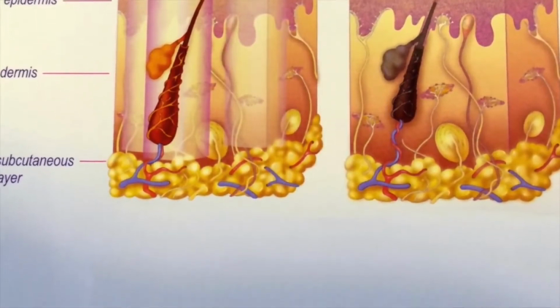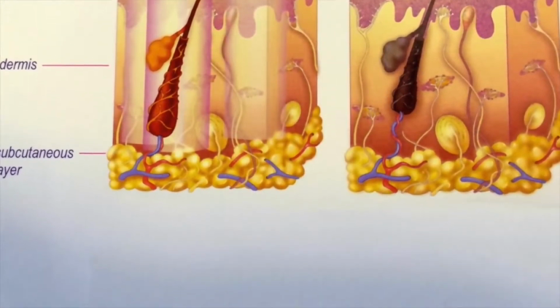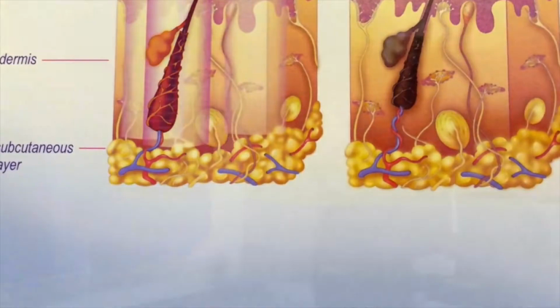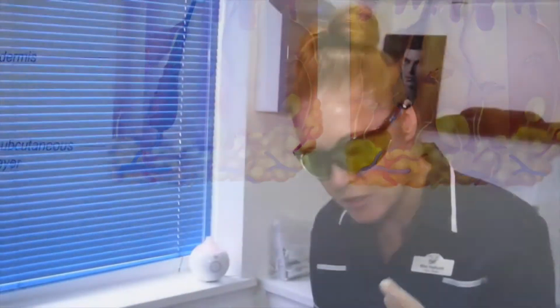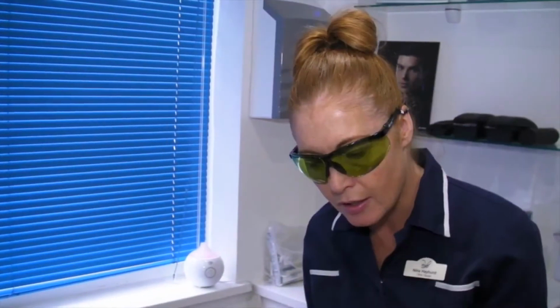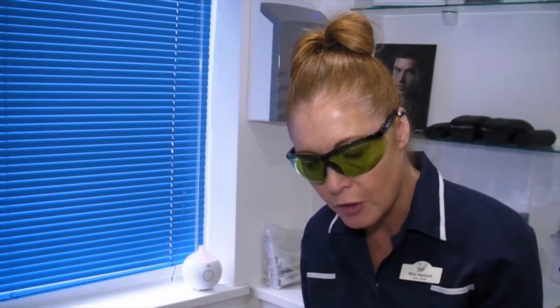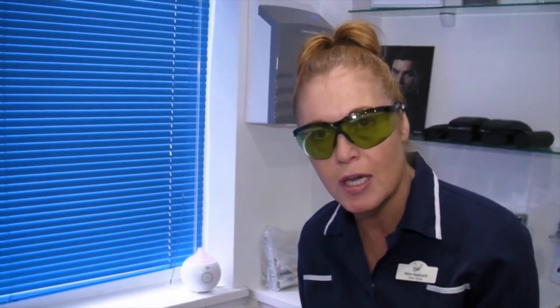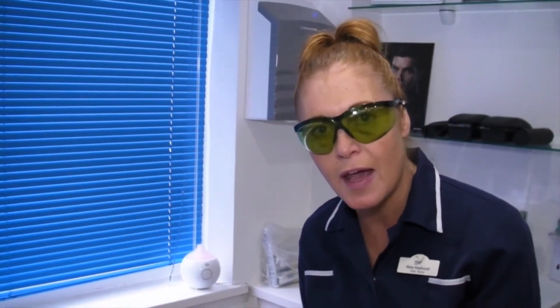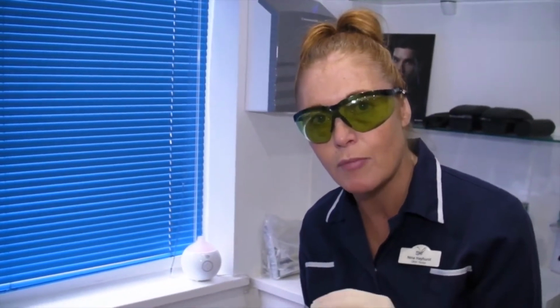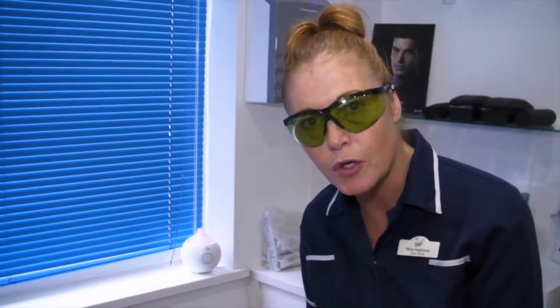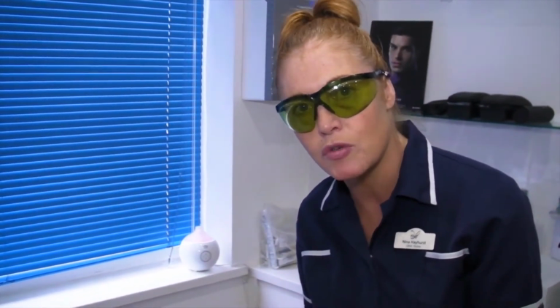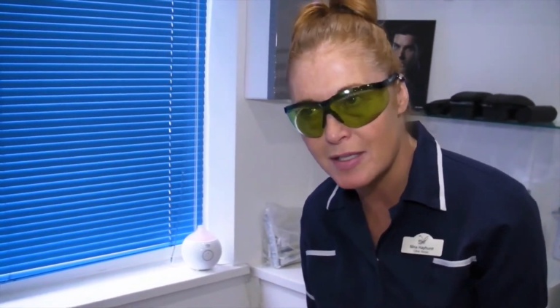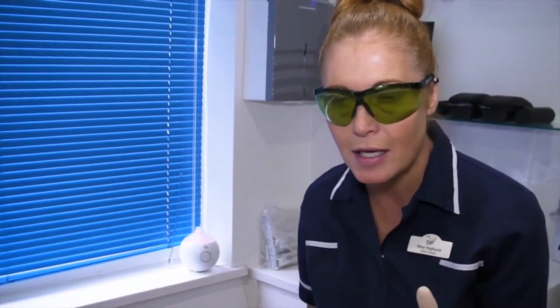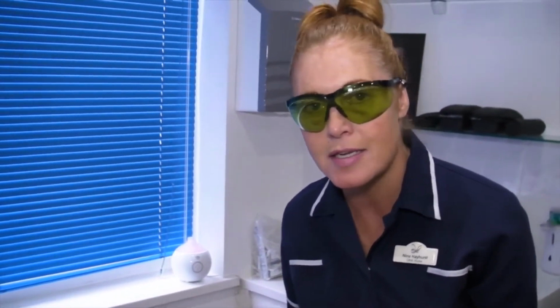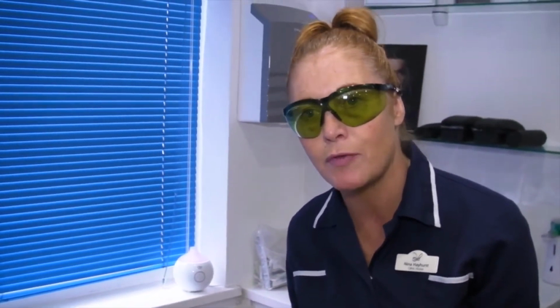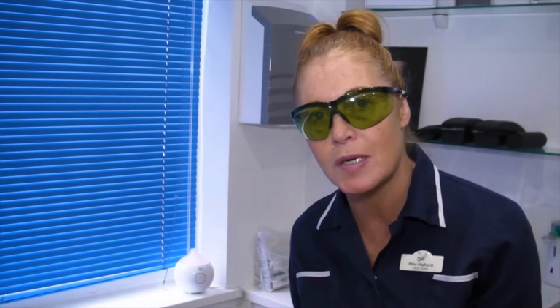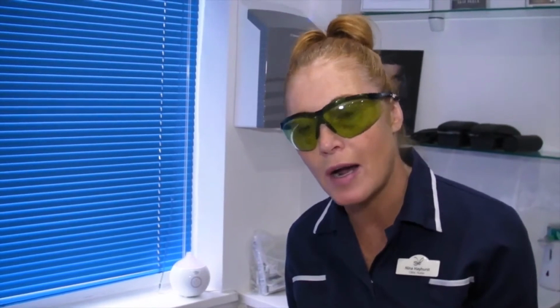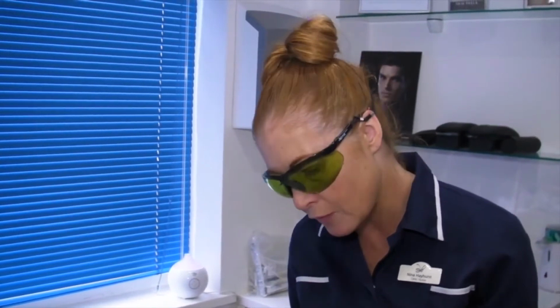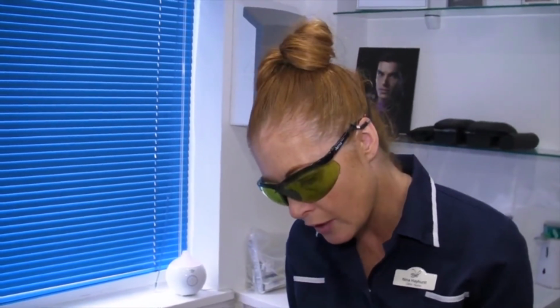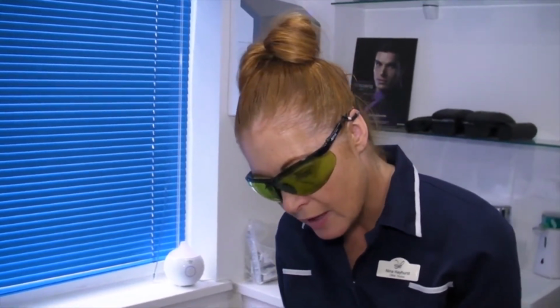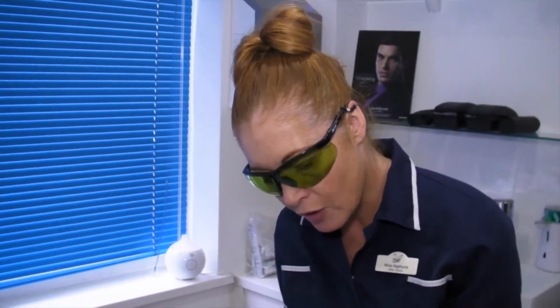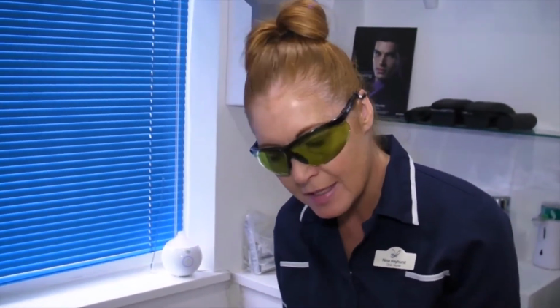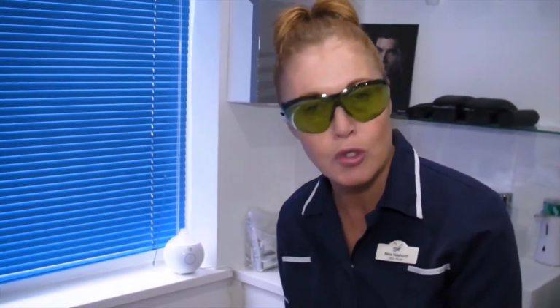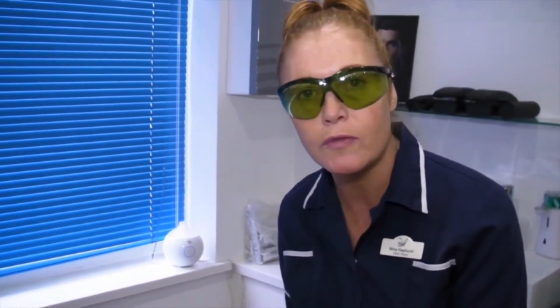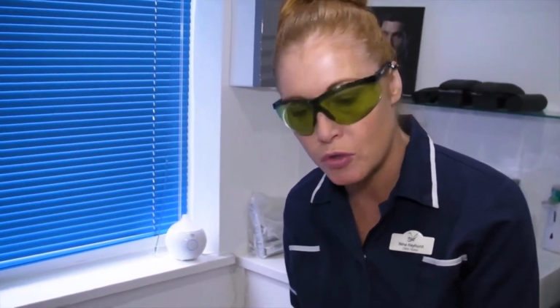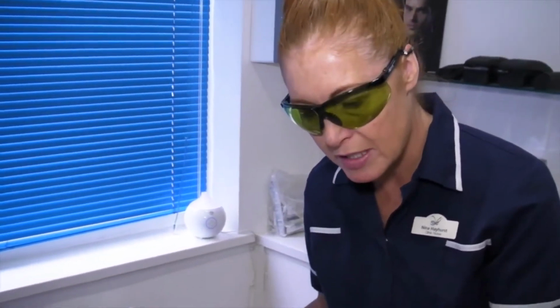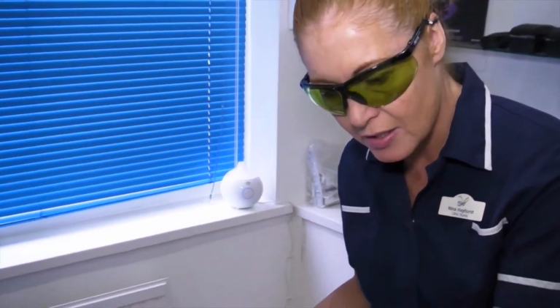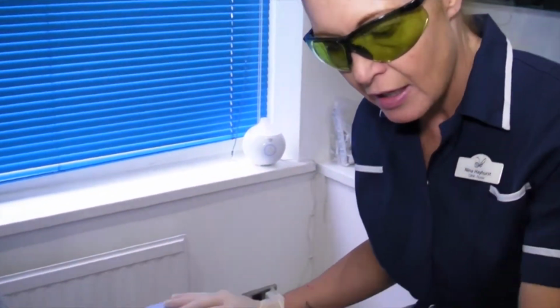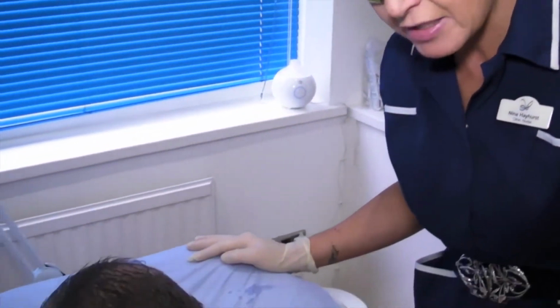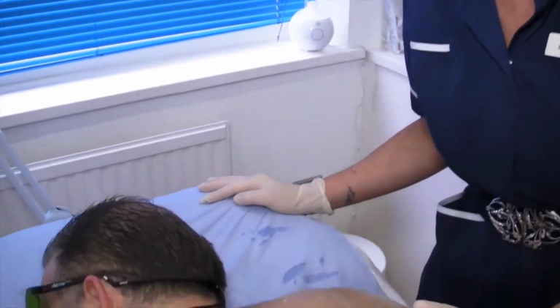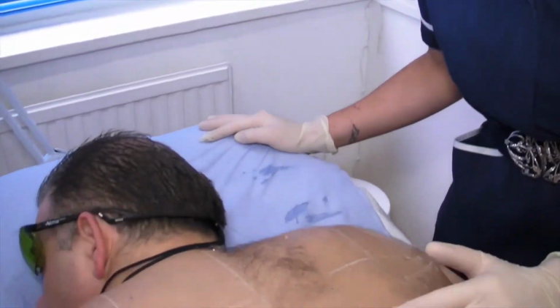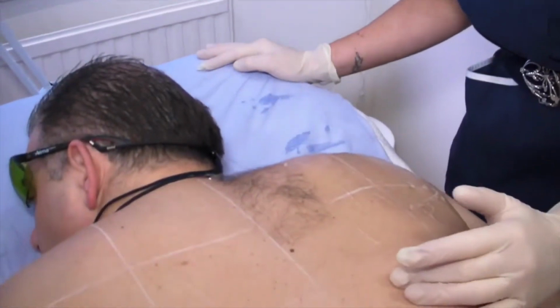Therefore, it's better for you to shave the area before coming to treatment — say, the day before, 24 hours before. Therefore, it makes it a much more comfortable treatment. As you can see, the rest of the back has been shaved.